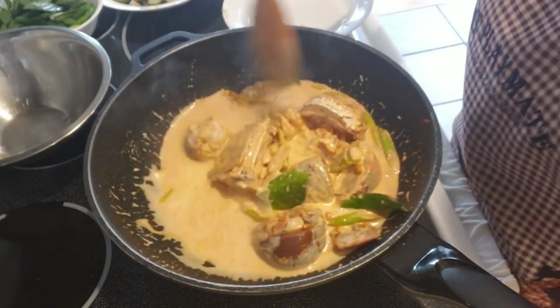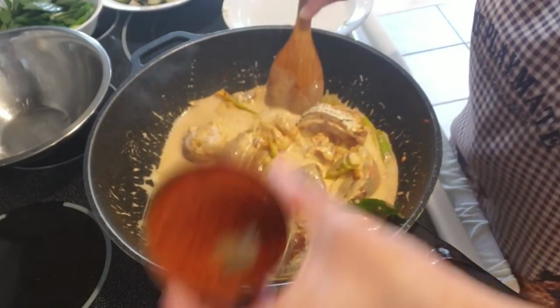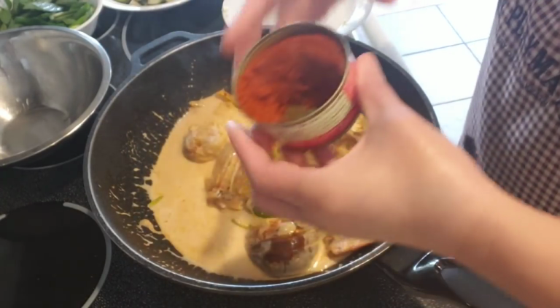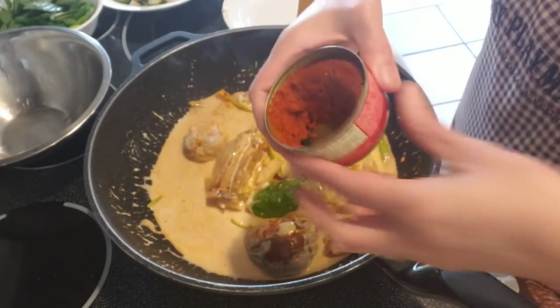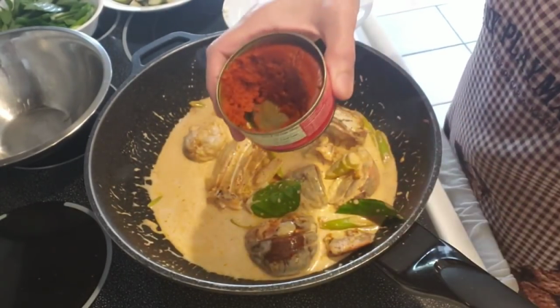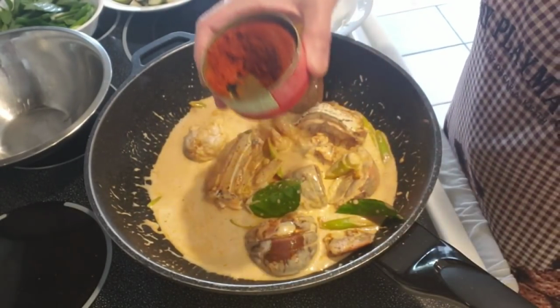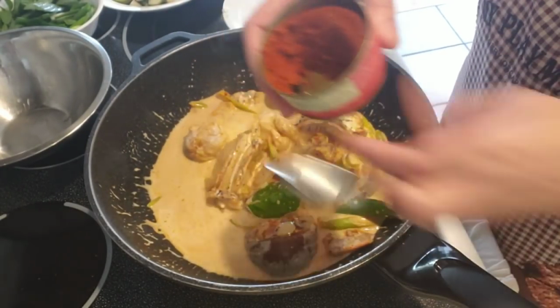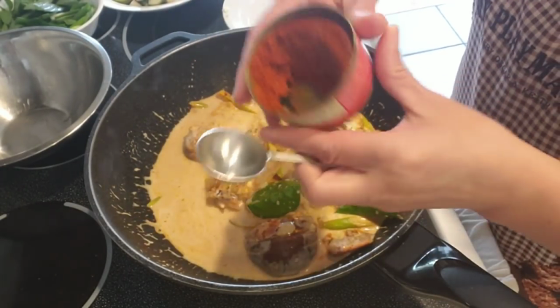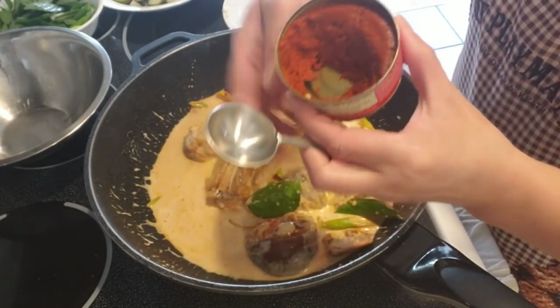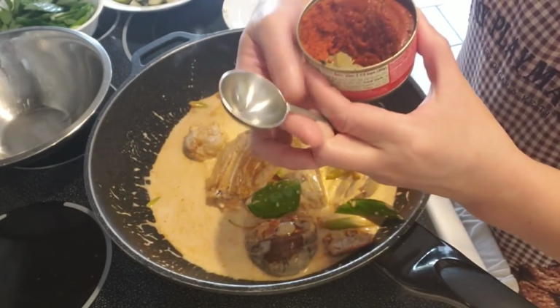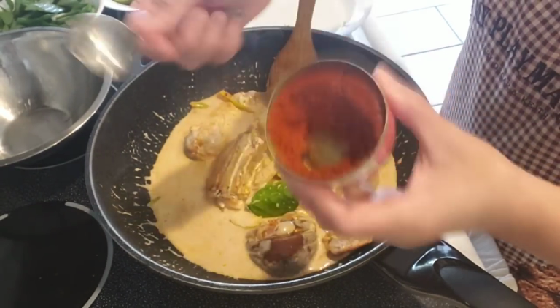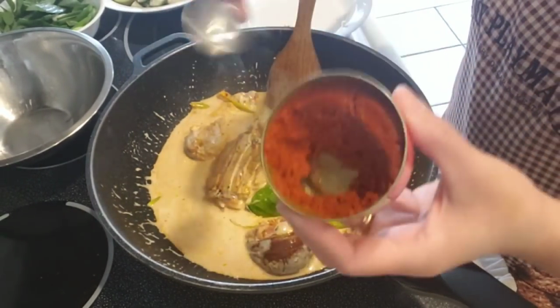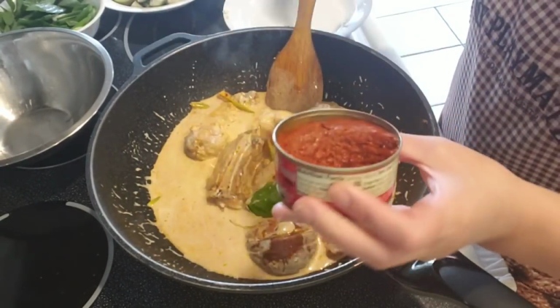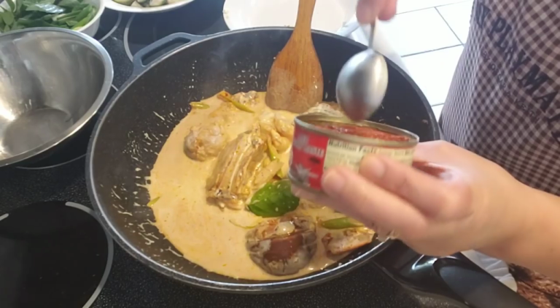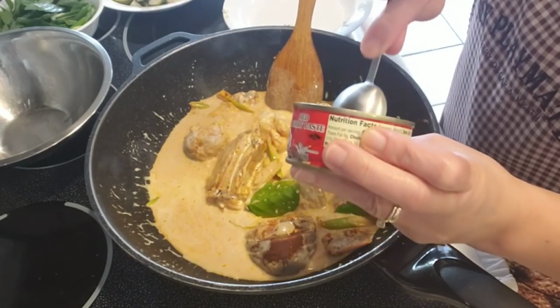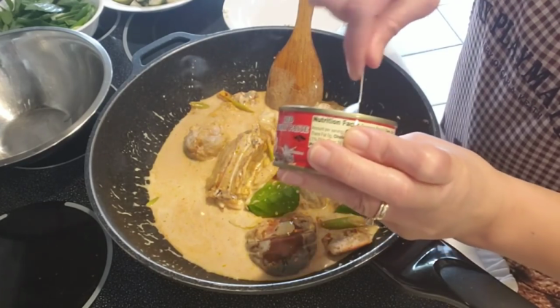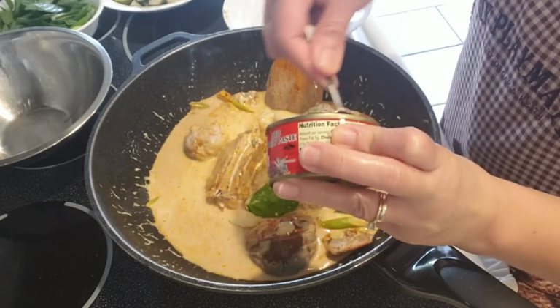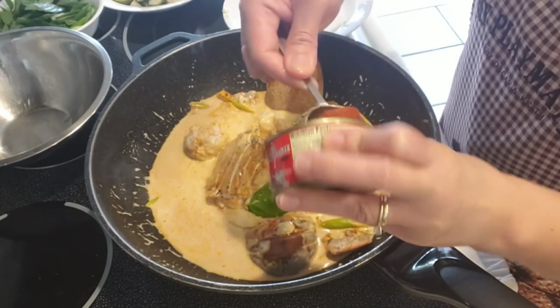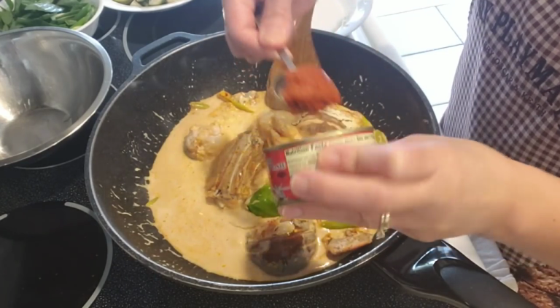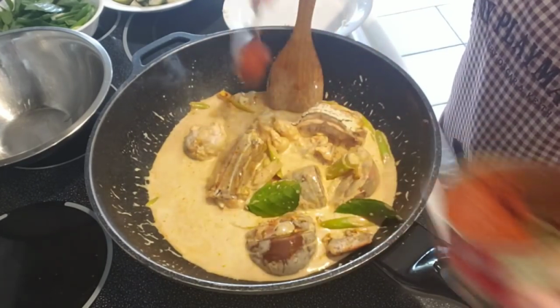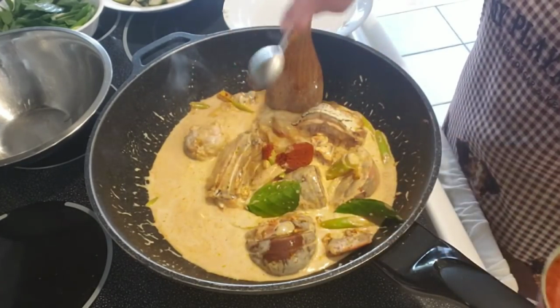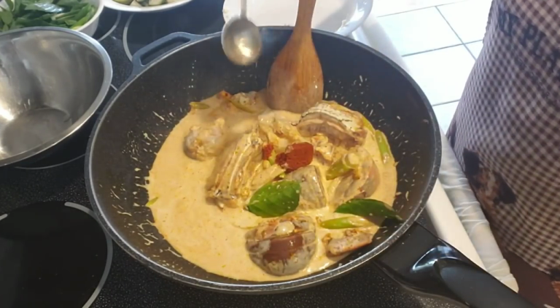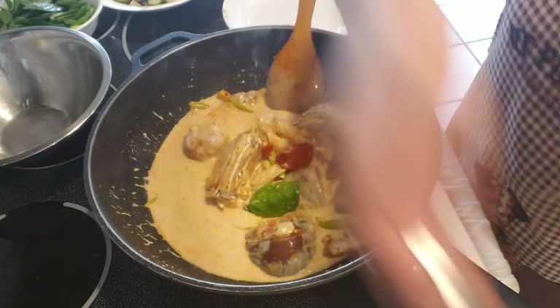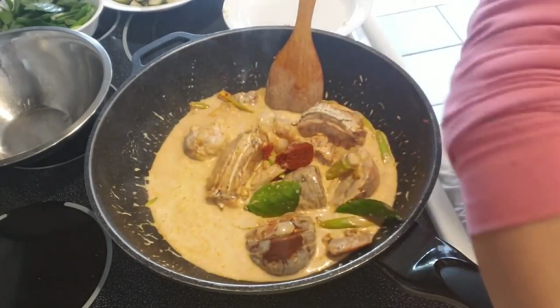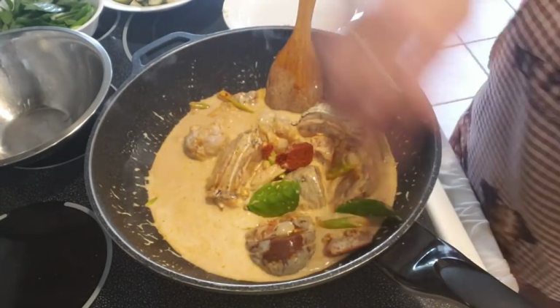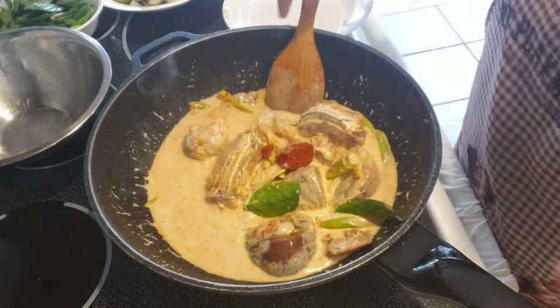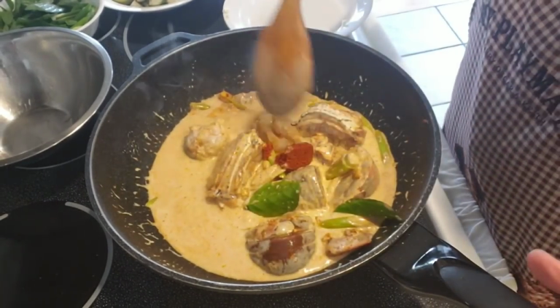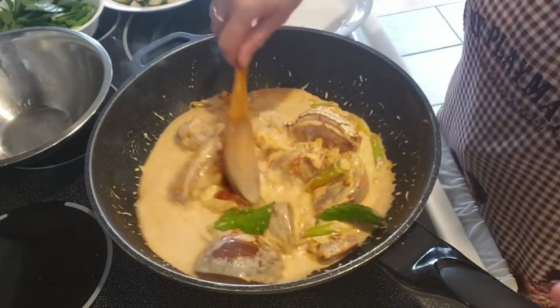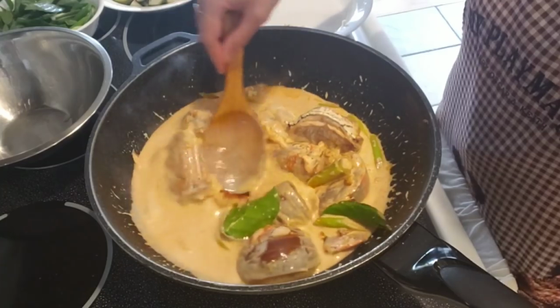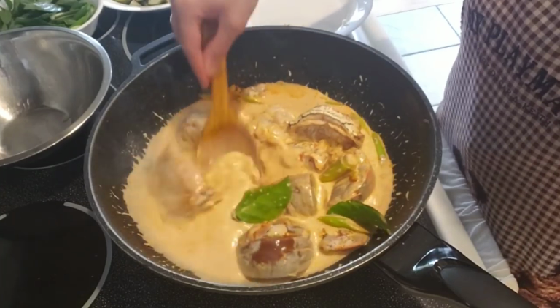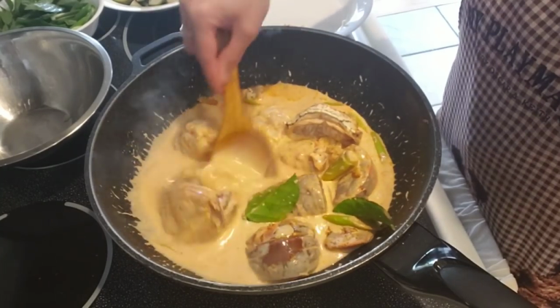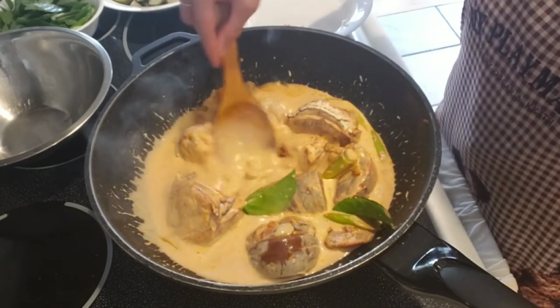I'm going to add a little bit more of the curry — I wish I could add all of it, but my husband cannot eat spicy so I have to tone it down a little bit. But you're welcome to add it all if you like.